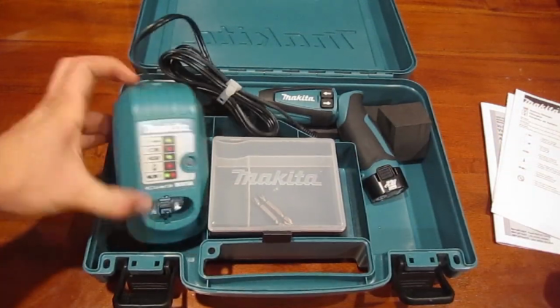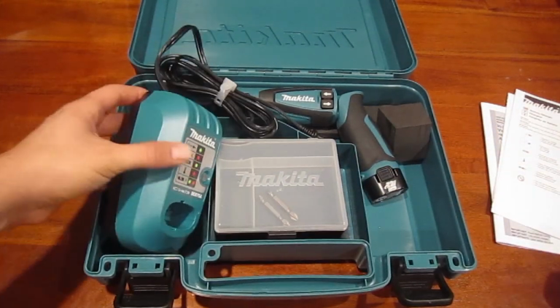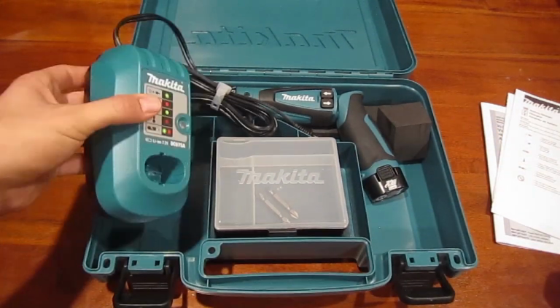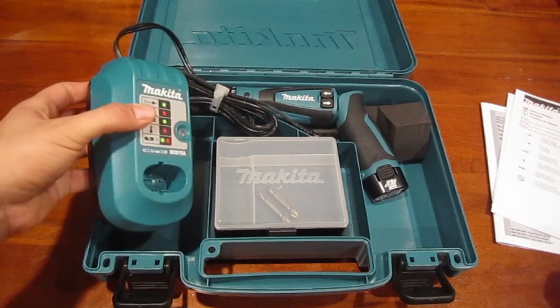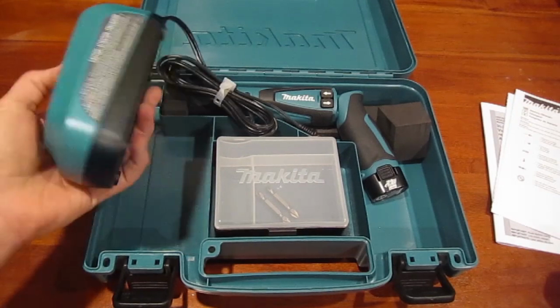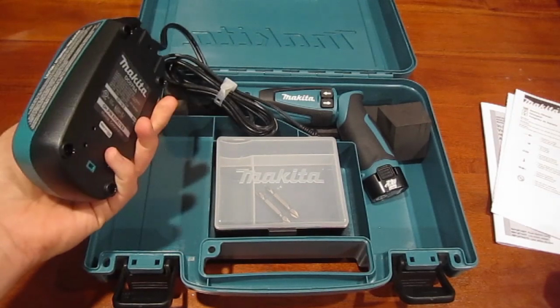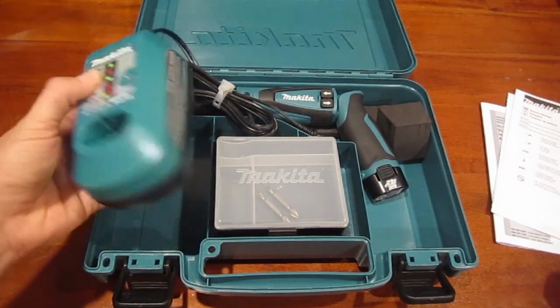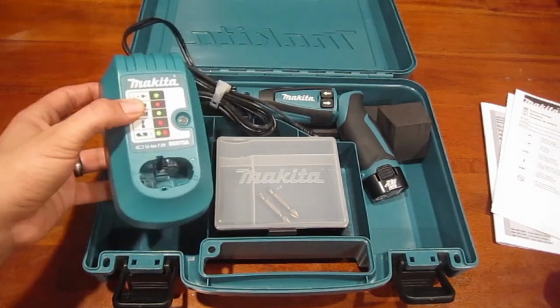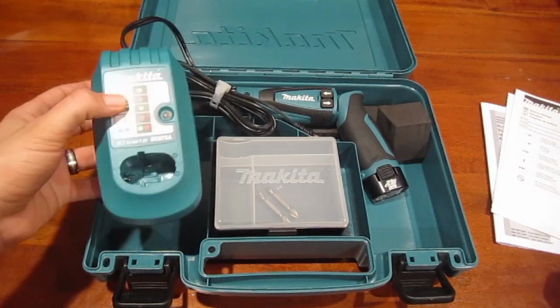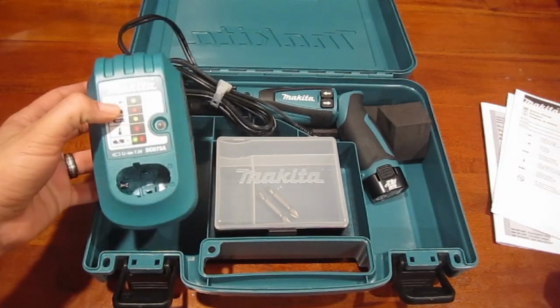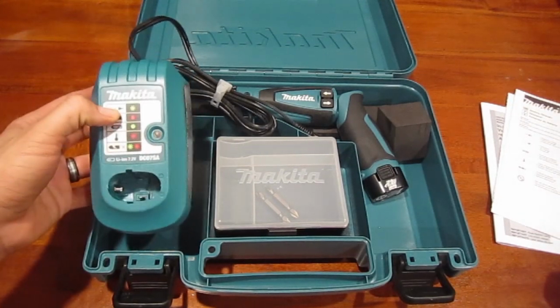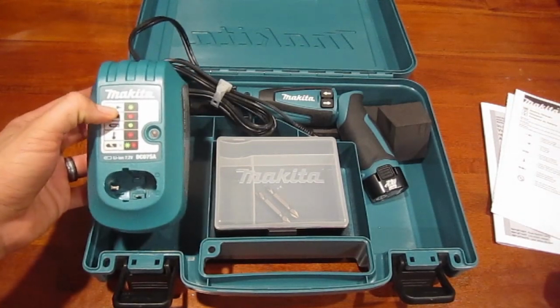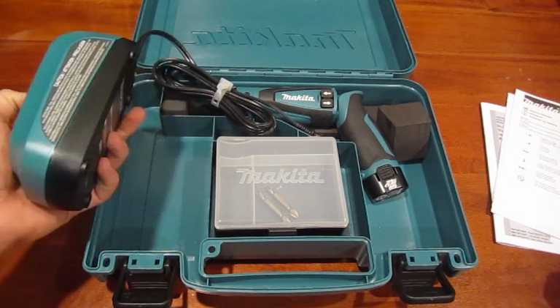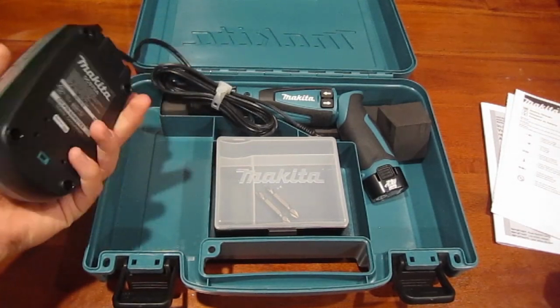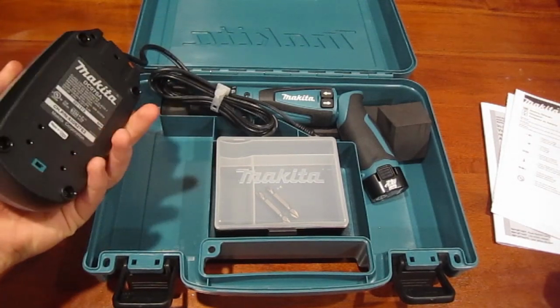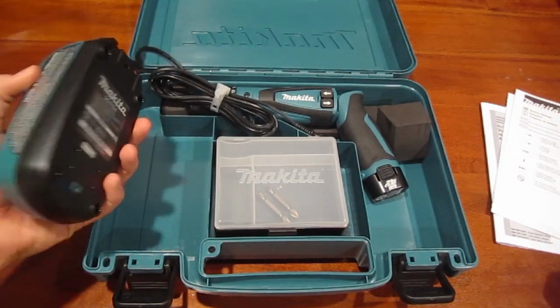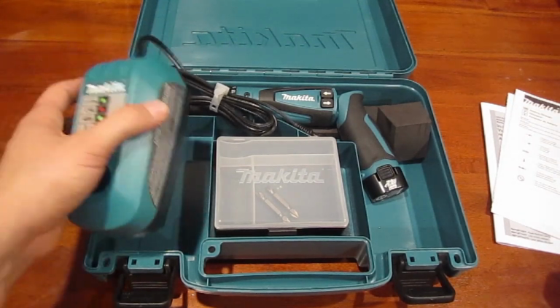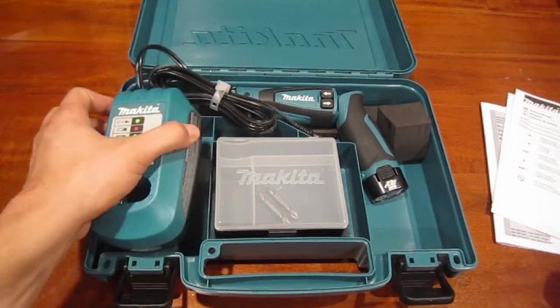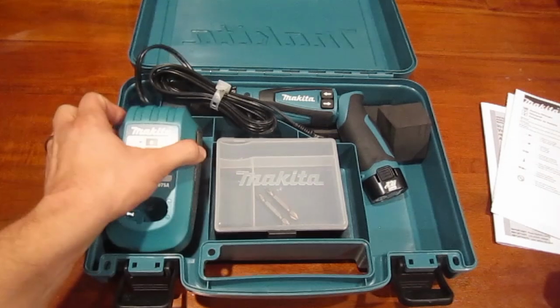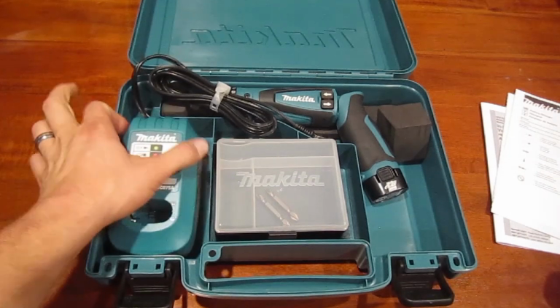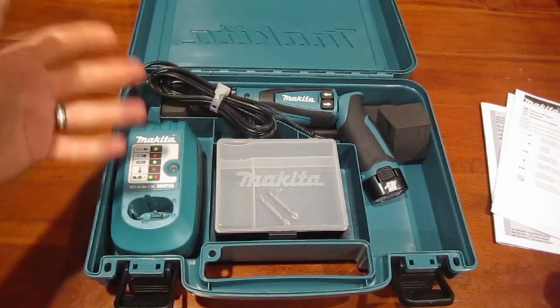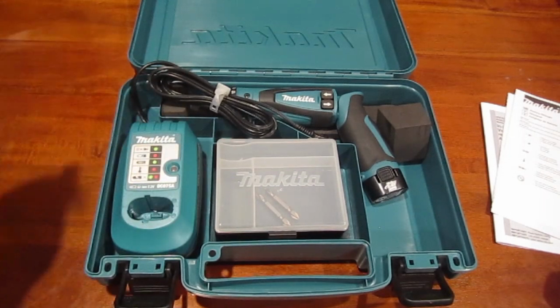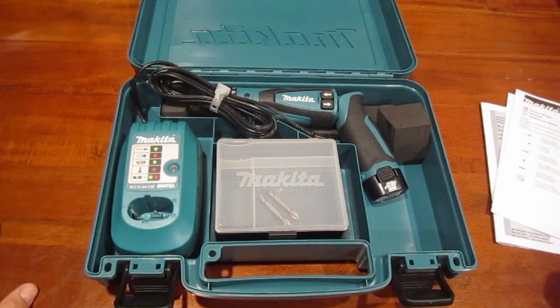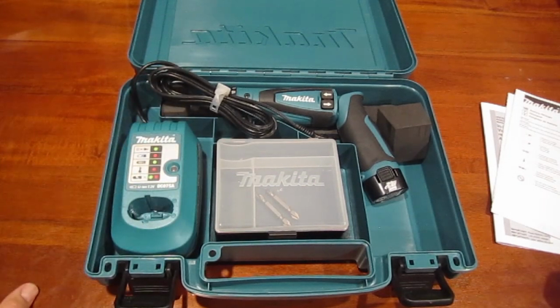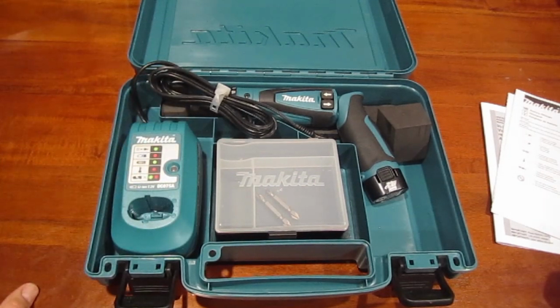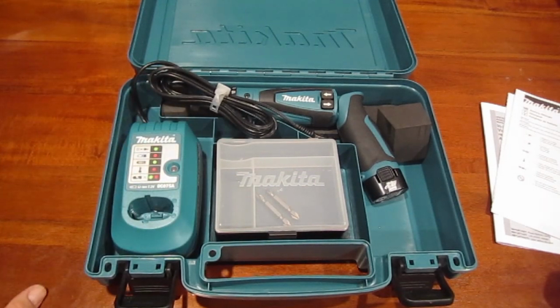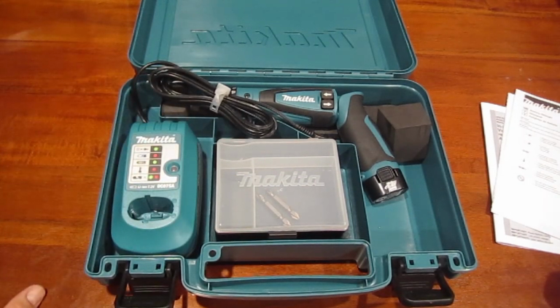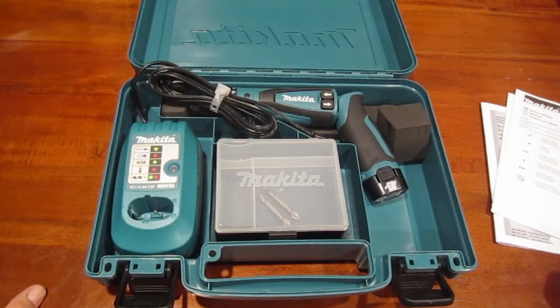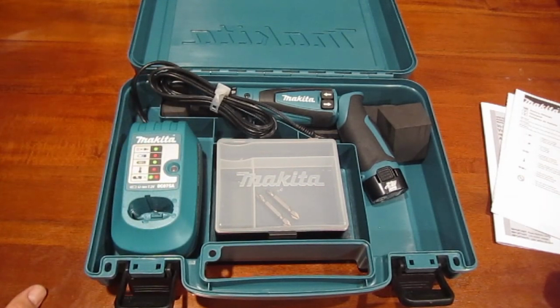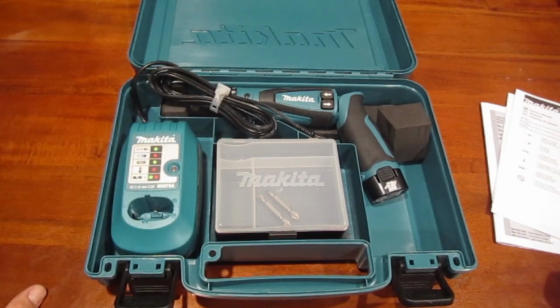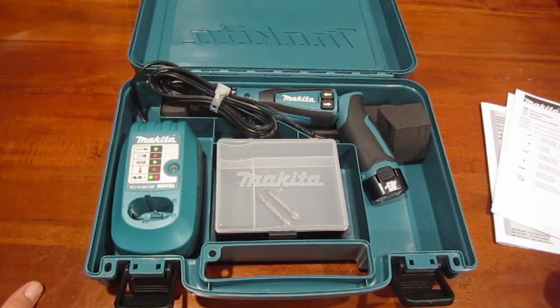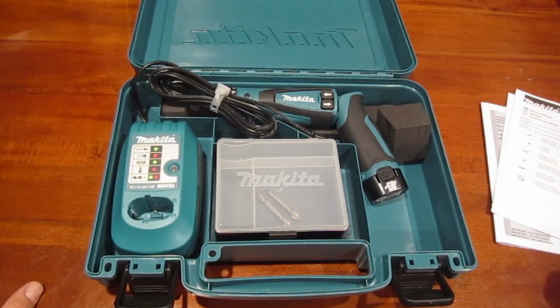We've got the charger here. This charger is nice because it doesn't make a lot of noise — there's no fan that blows to keep it cool like some of Makita's other drivers.